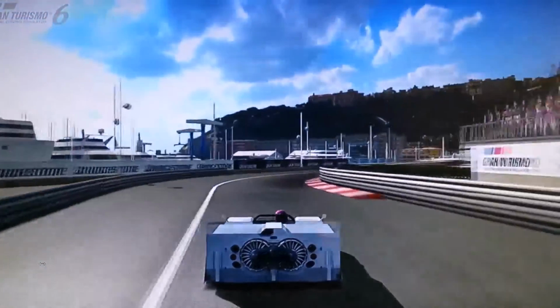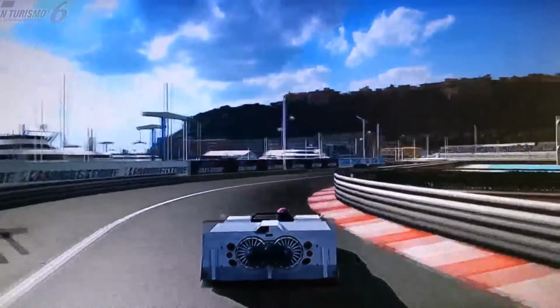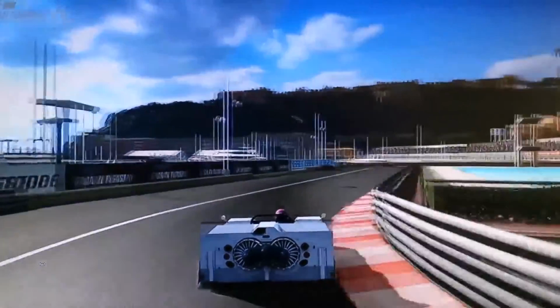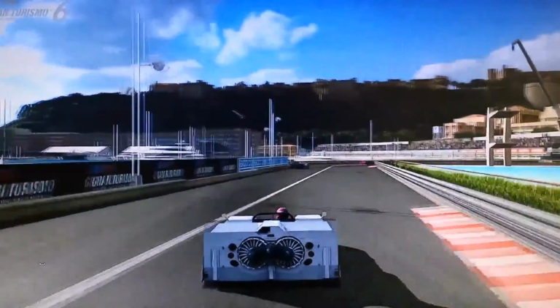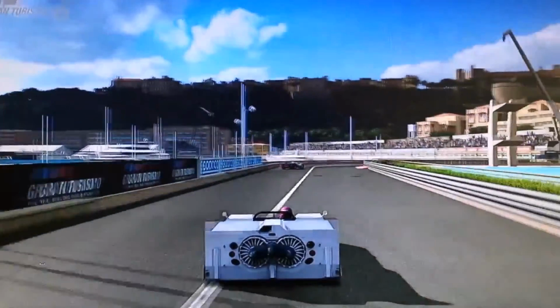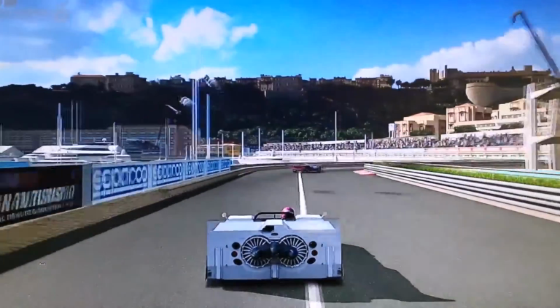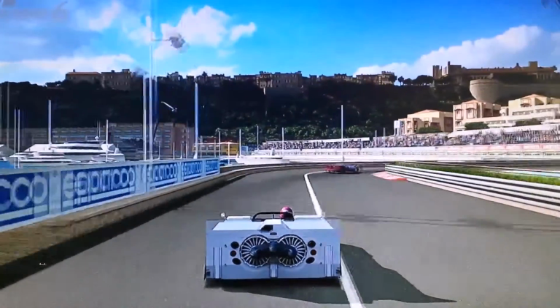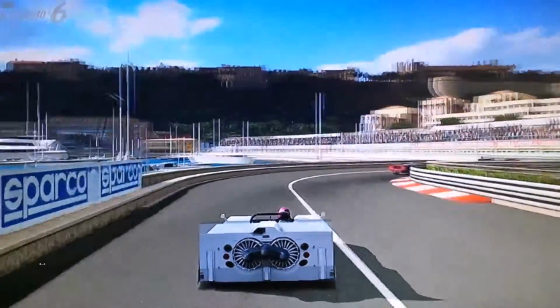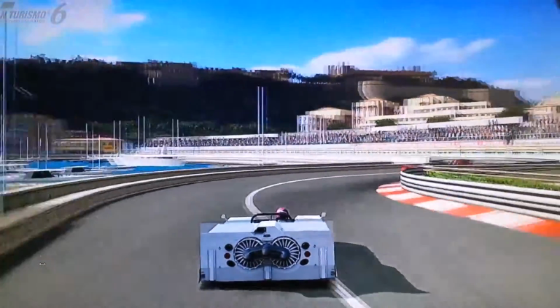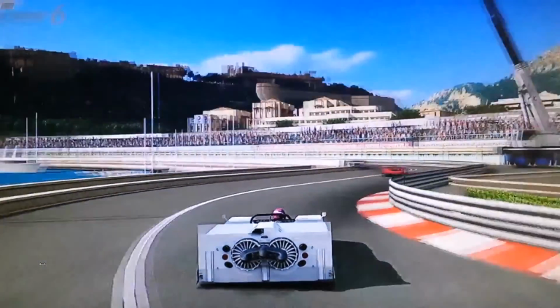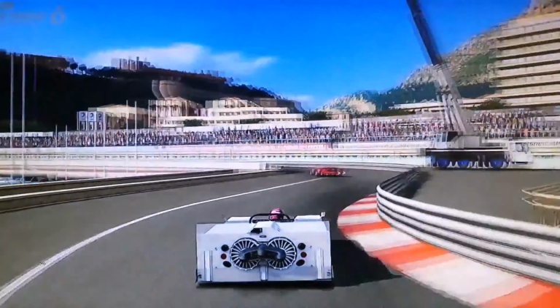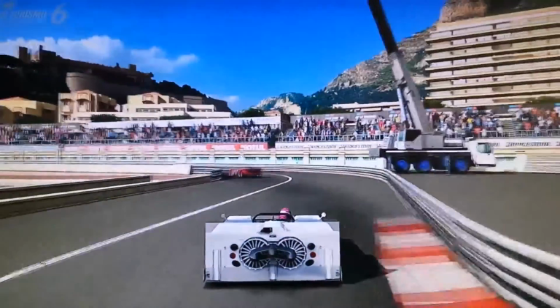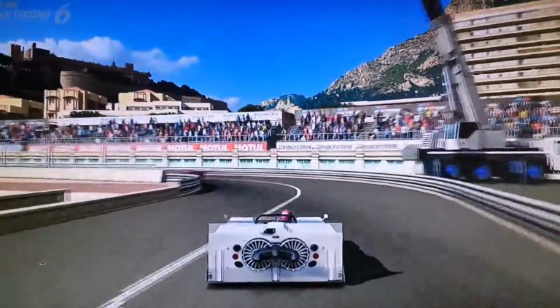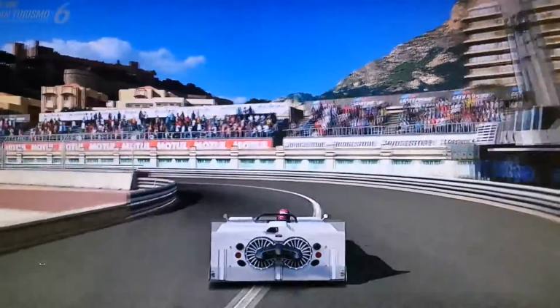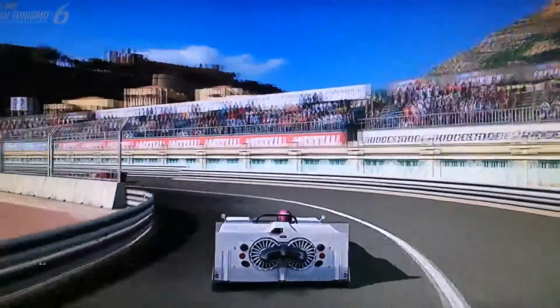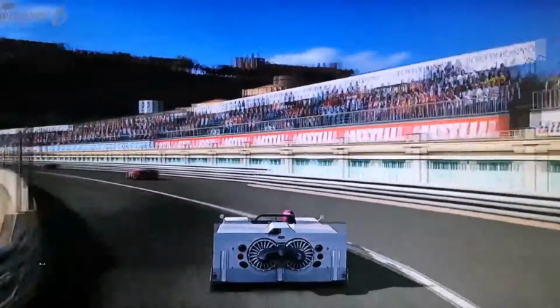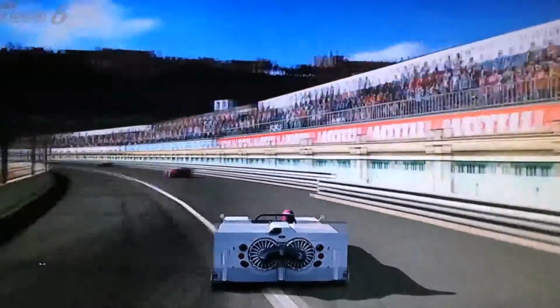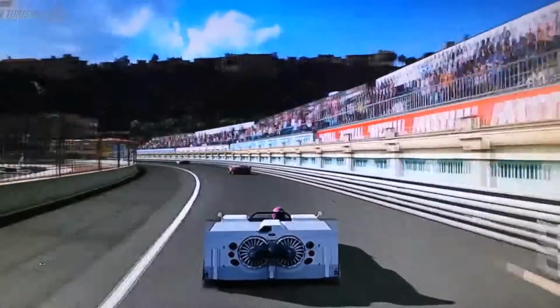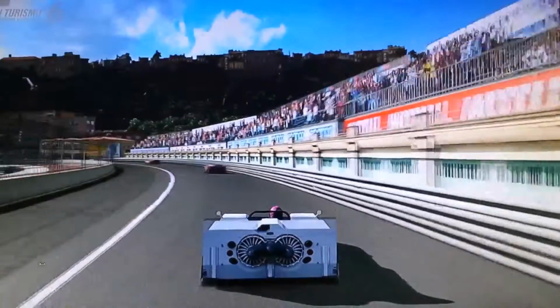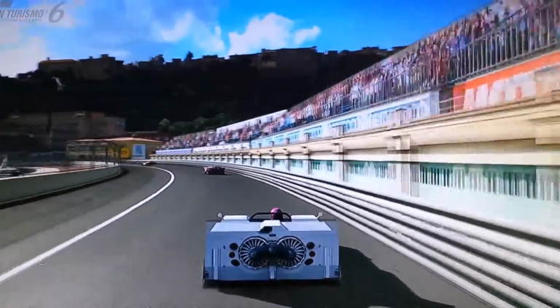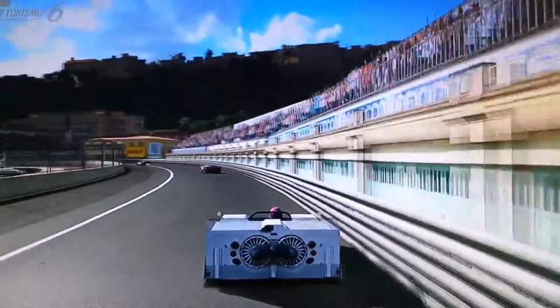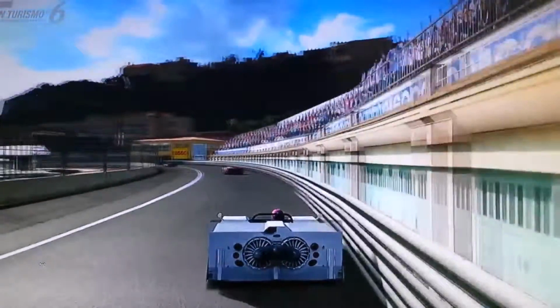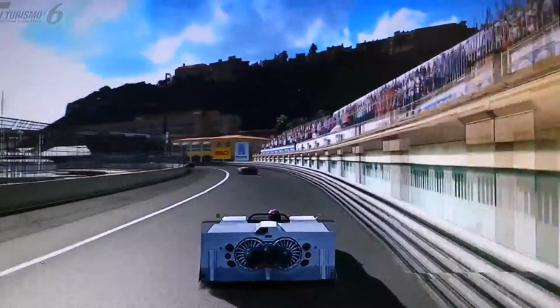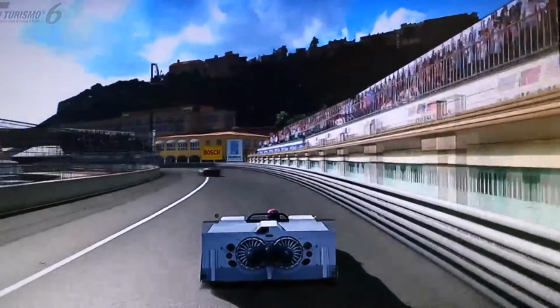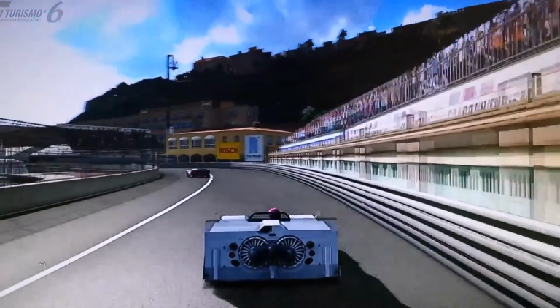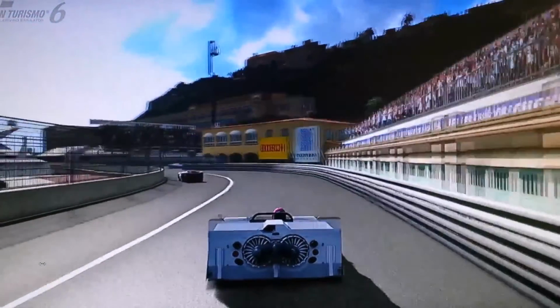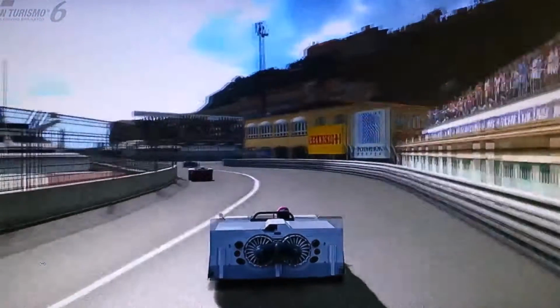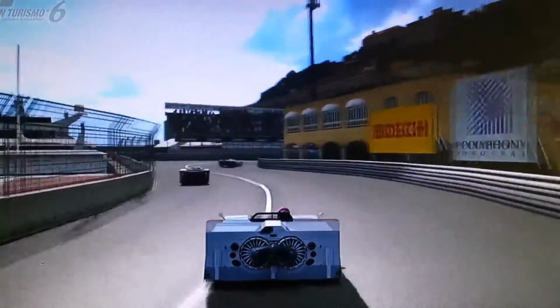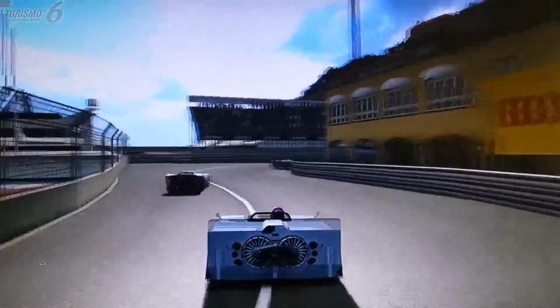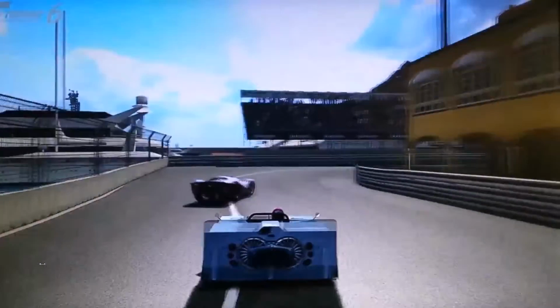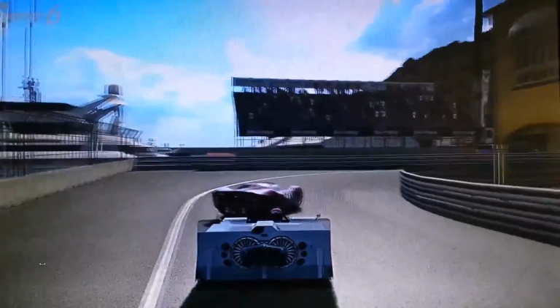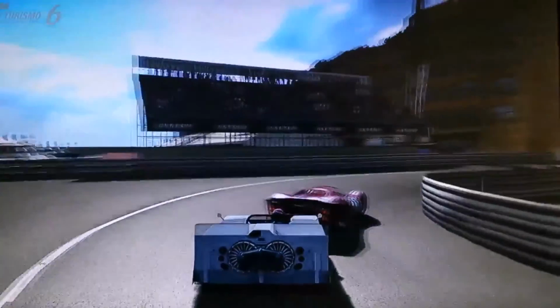Neben seinem radikalen Aussehen waren auch seine Fahrleistungen spitze. Er schlug den in jenen Jahren unbesiegten McLaren M8D und holte sich die Pole Position im siebten Lauf in Road America und im zehnten Lauf in Riverside.